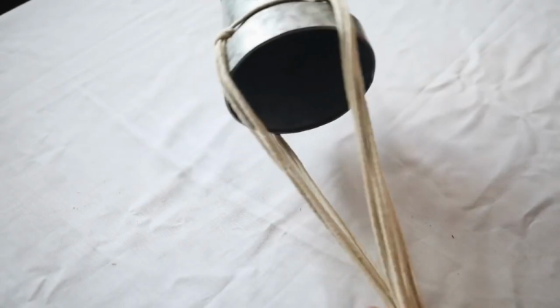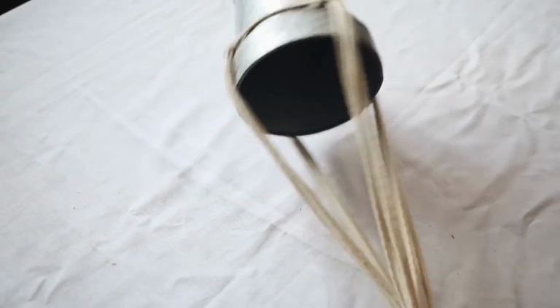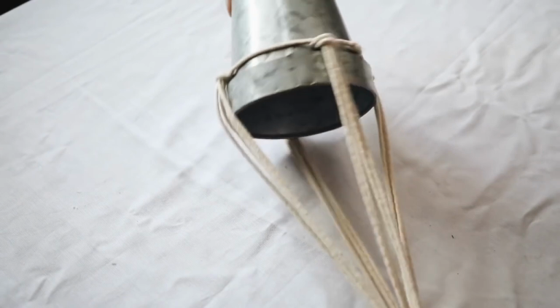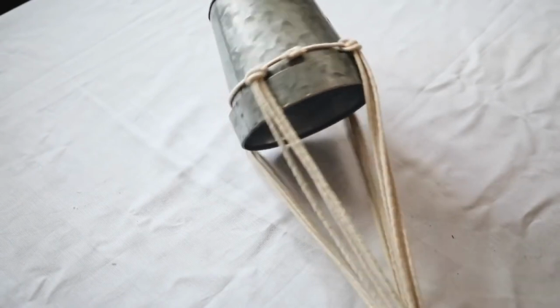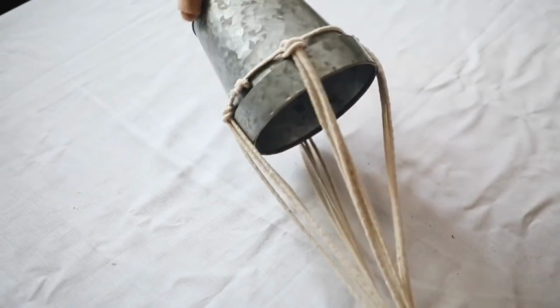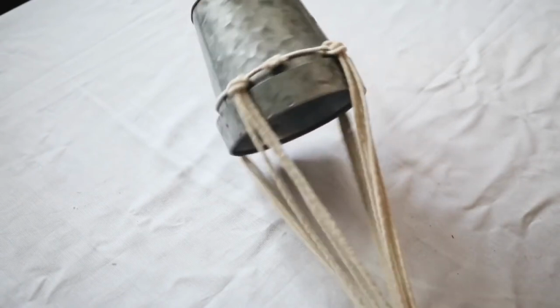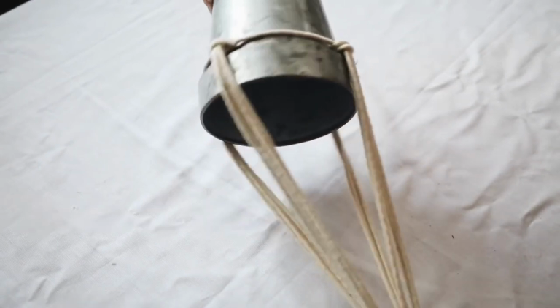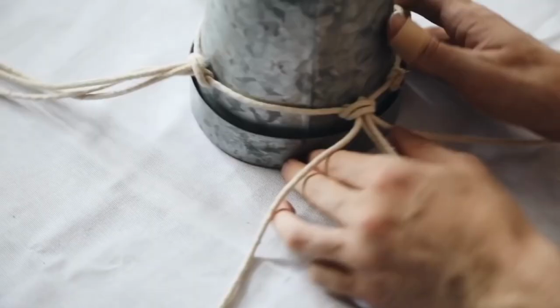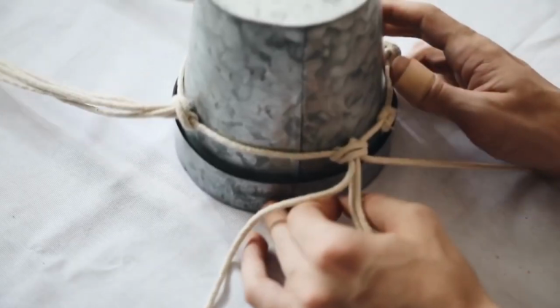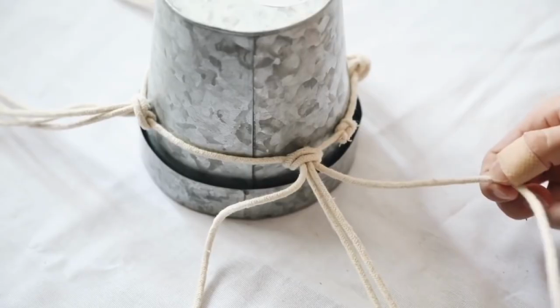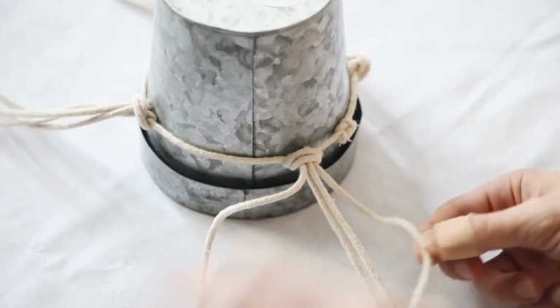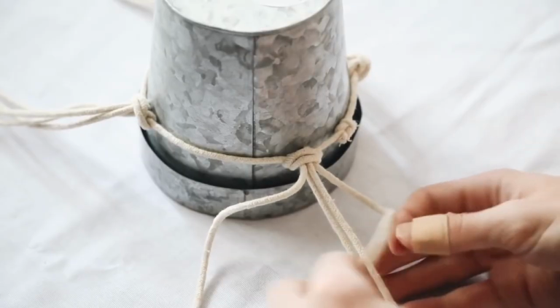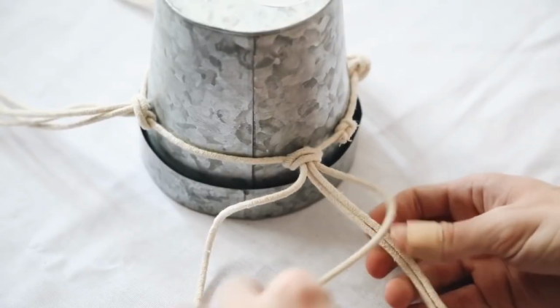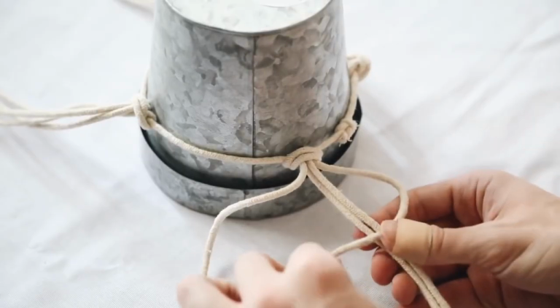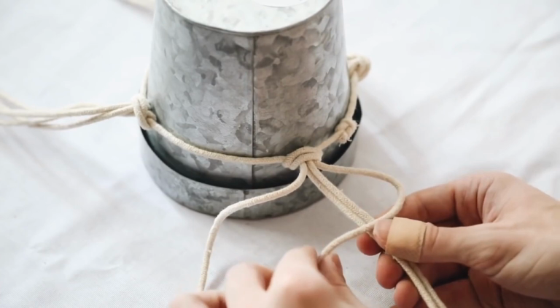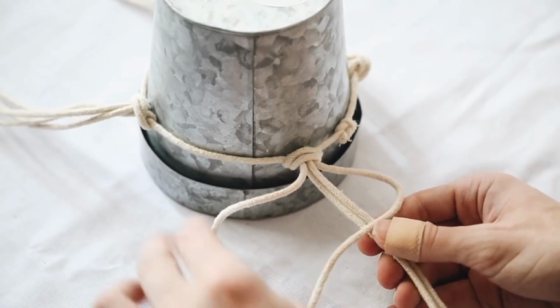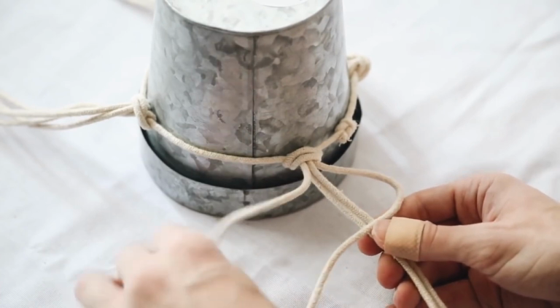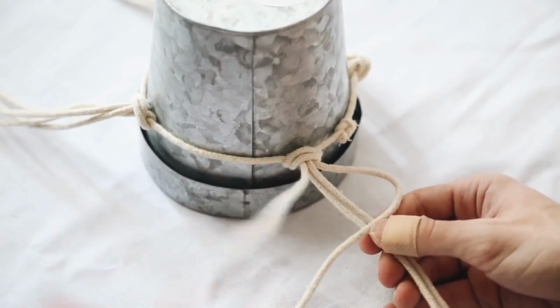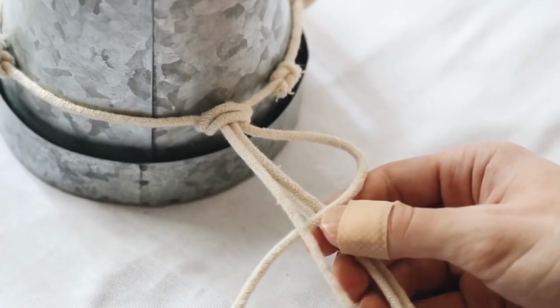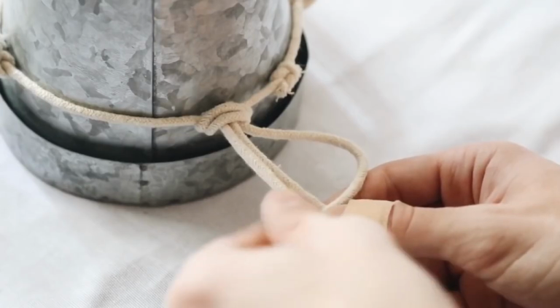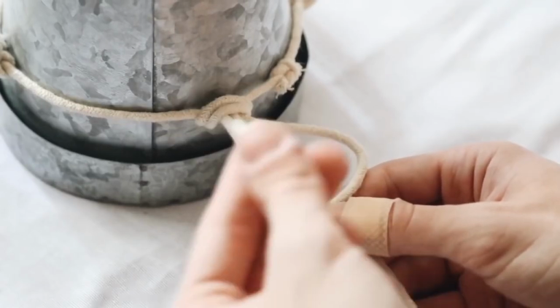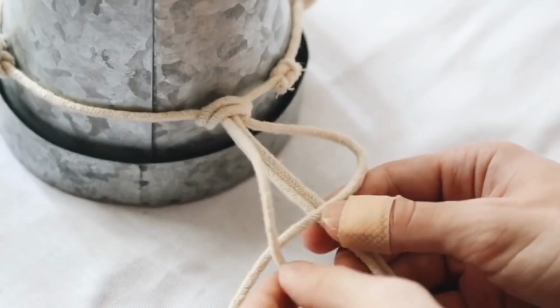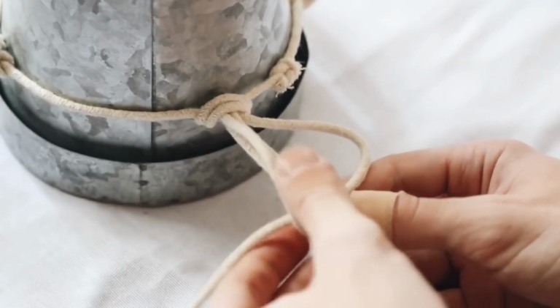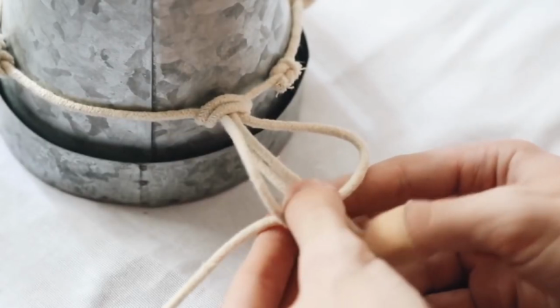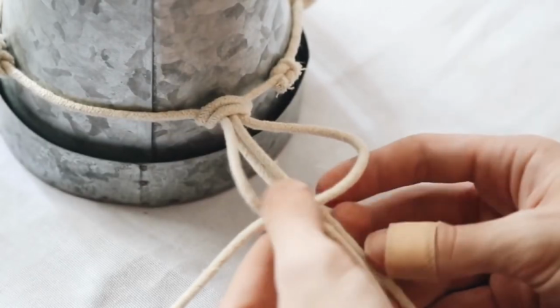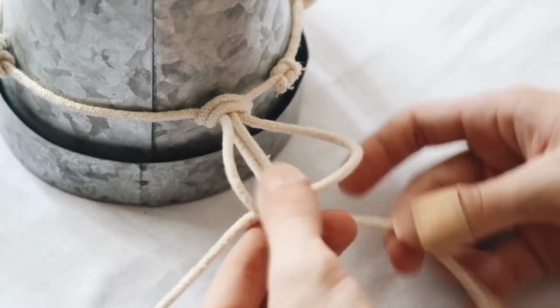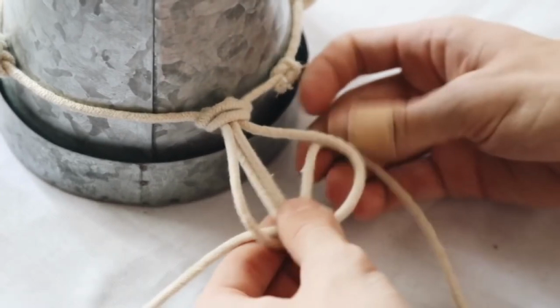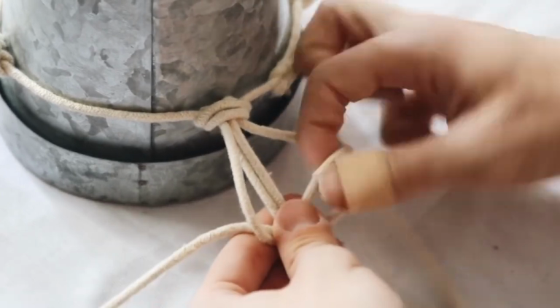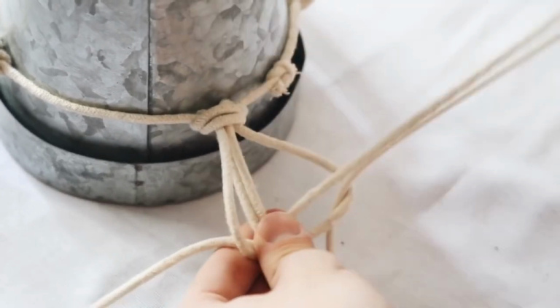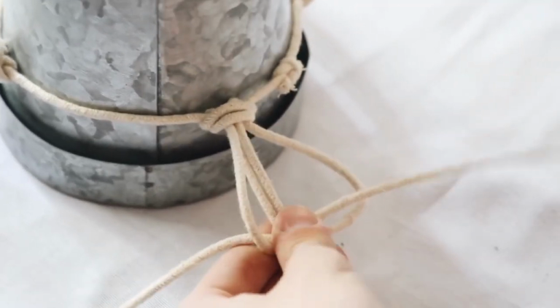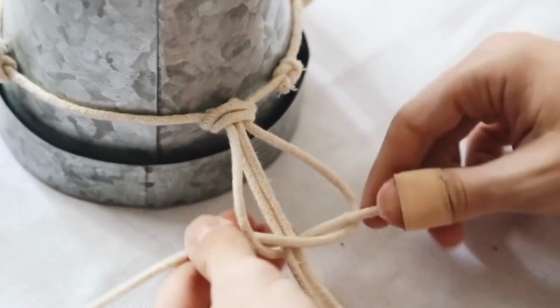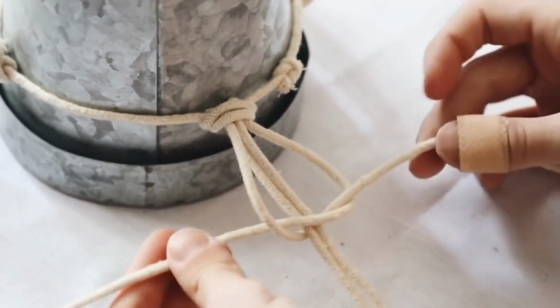Now you're going to start the macrame process. Grab two strands and place them in the center — your right strand goes over the top of your two center strands, your left strand goes over the top of your right's tail, underneath and up through the loop.